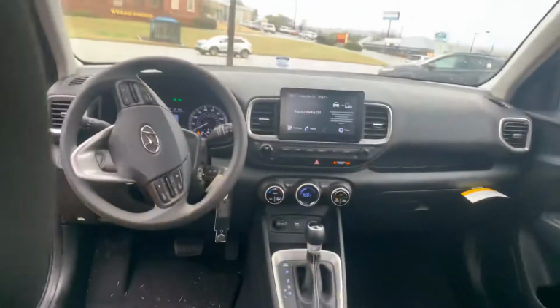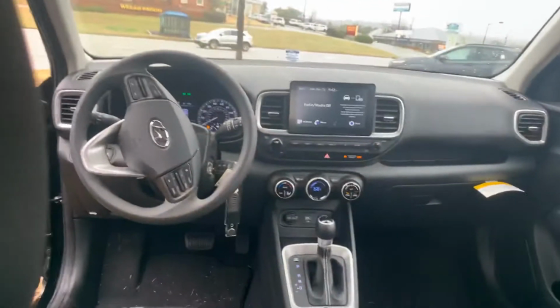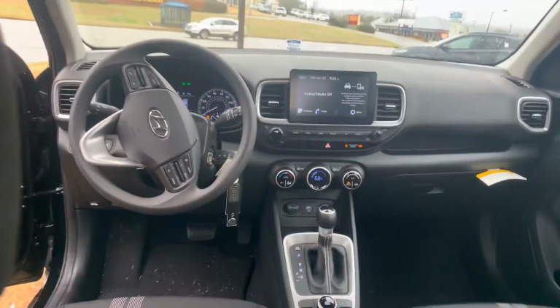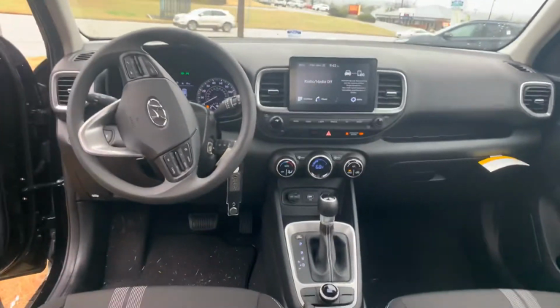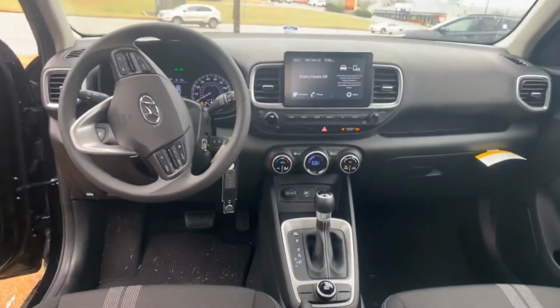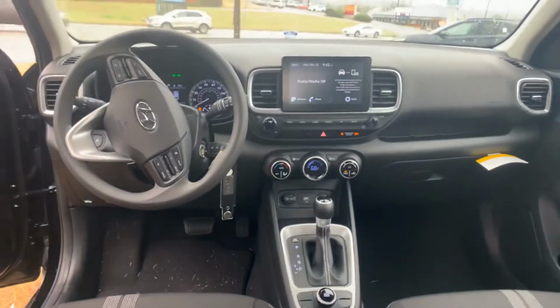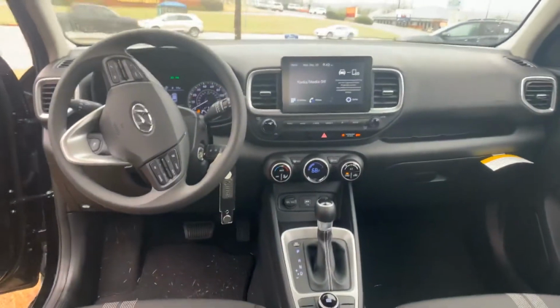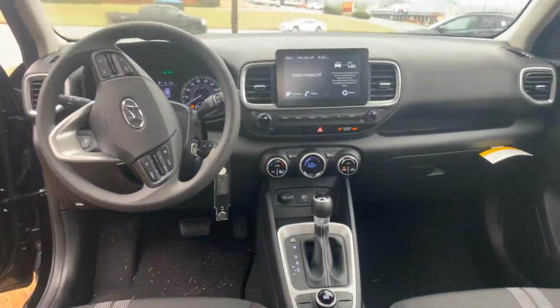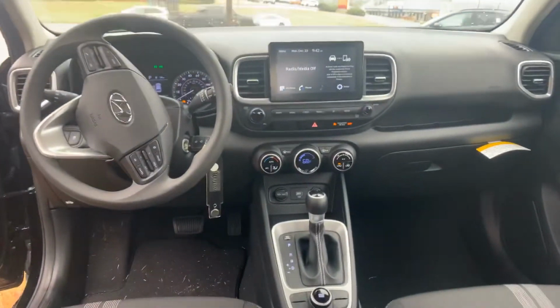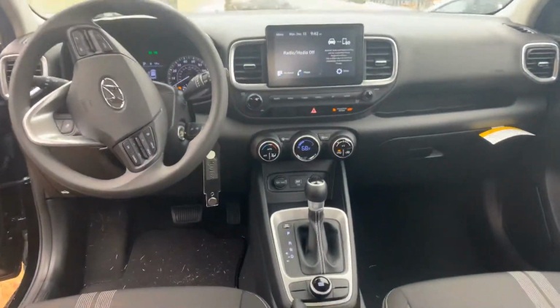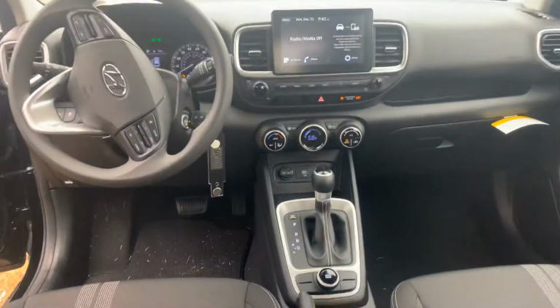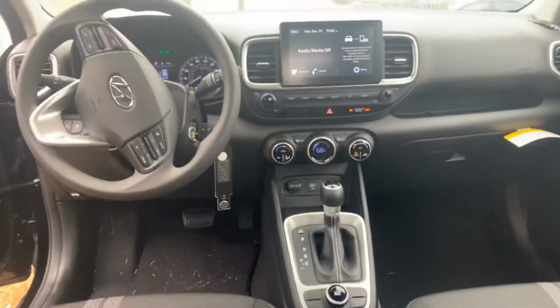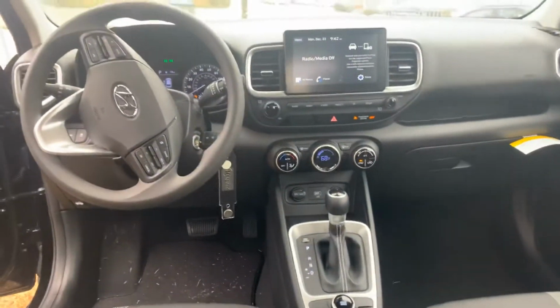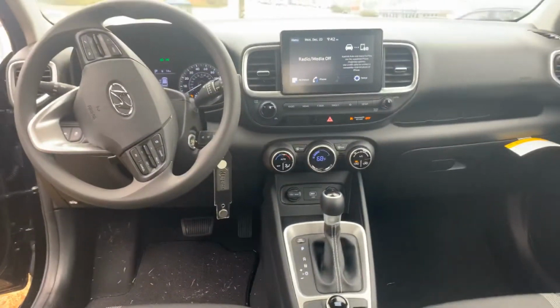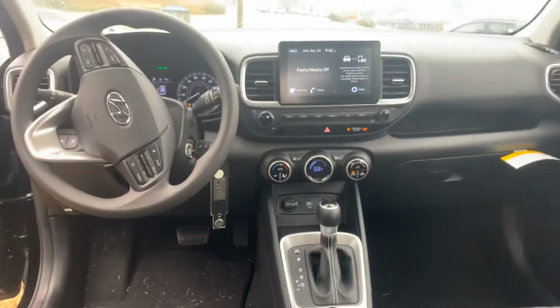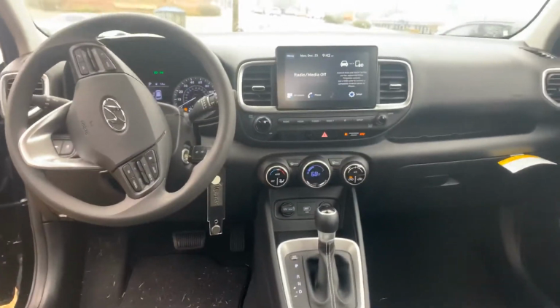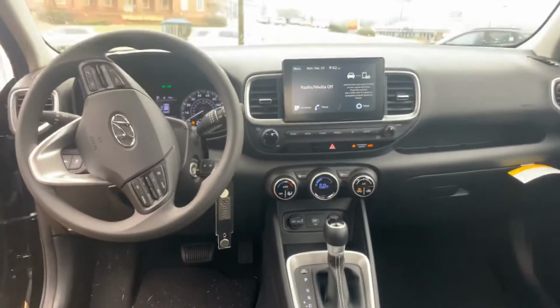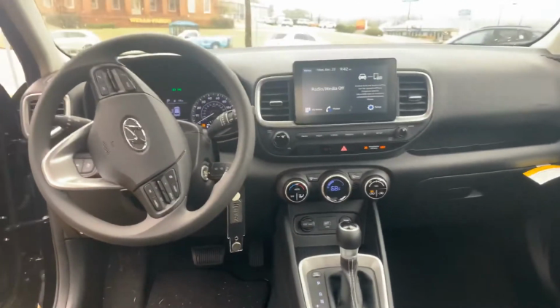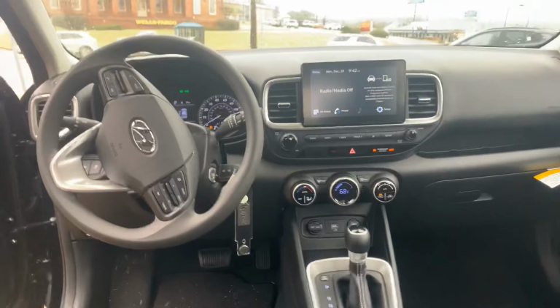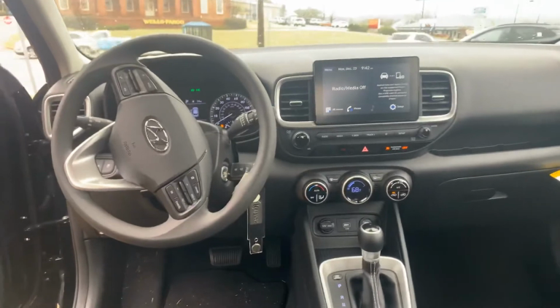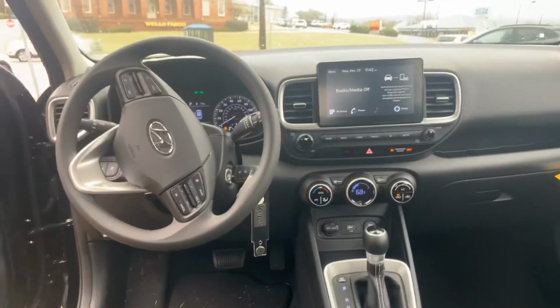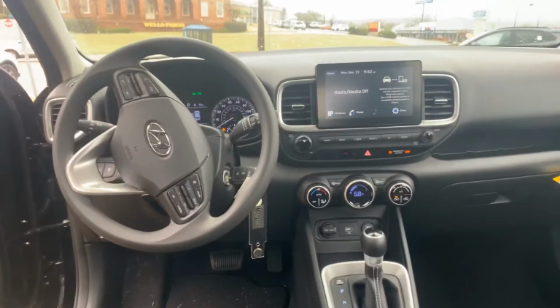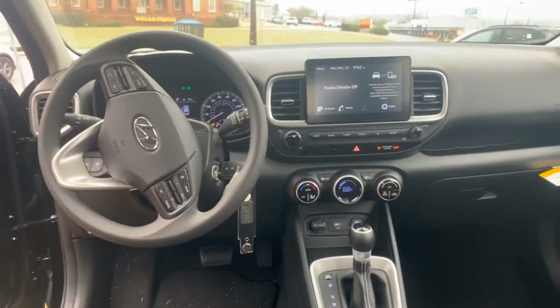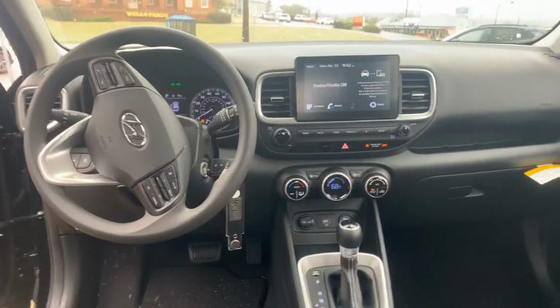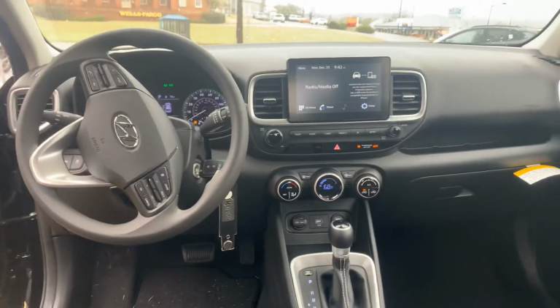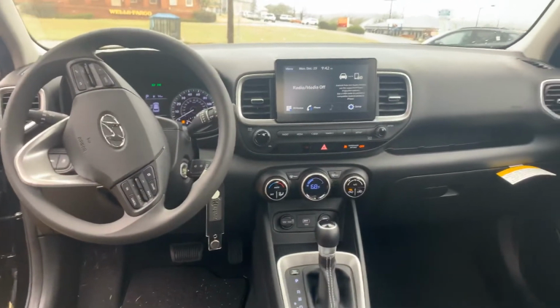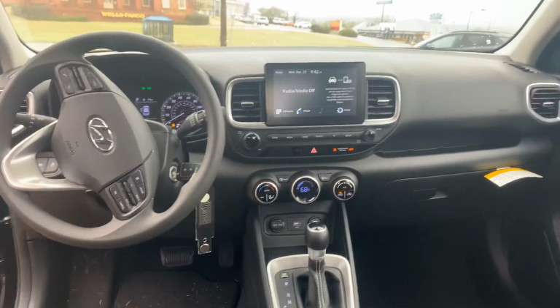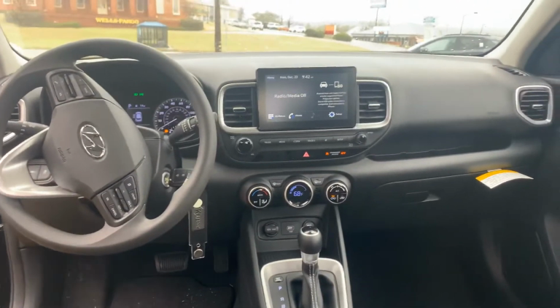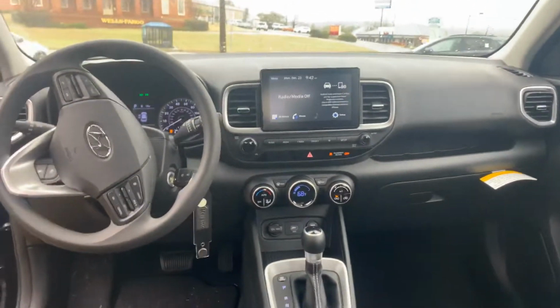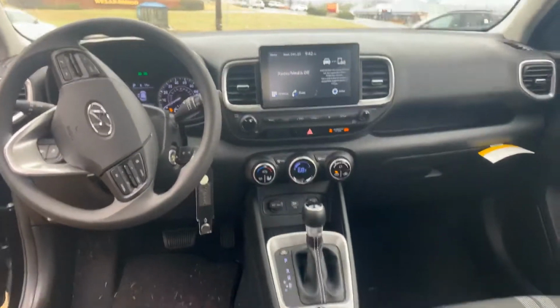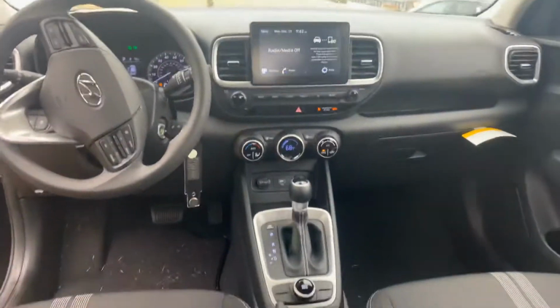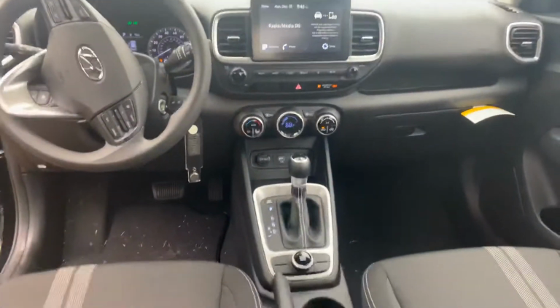You got your drive mode select, backup camera, cruise control, and a 7-inch touchscreen display that comes with Android Auto and Apple CarPlay.